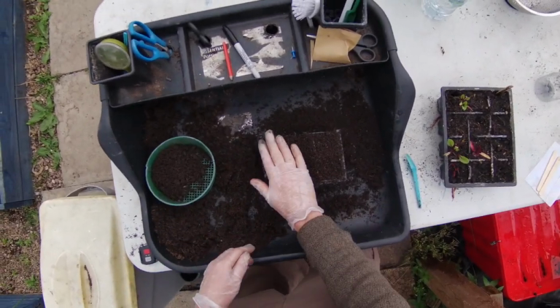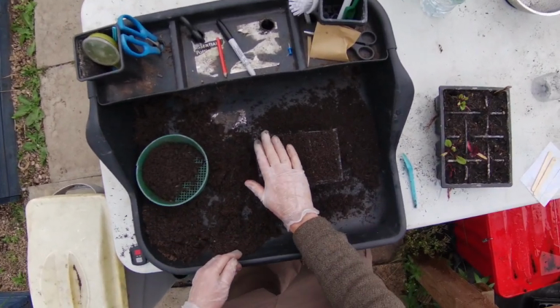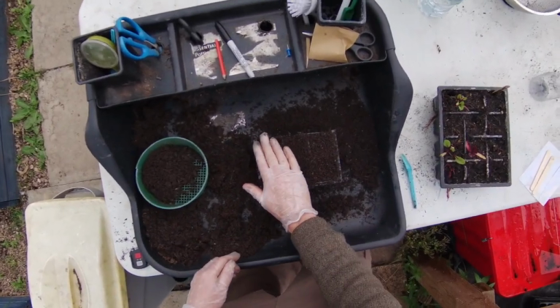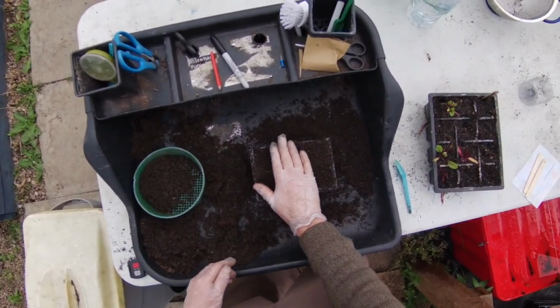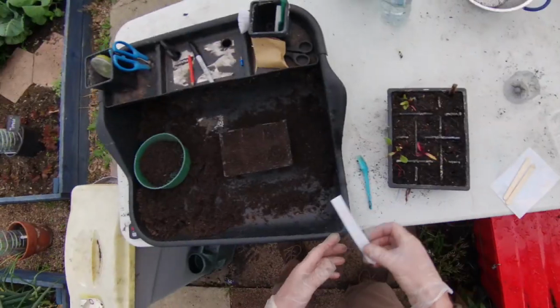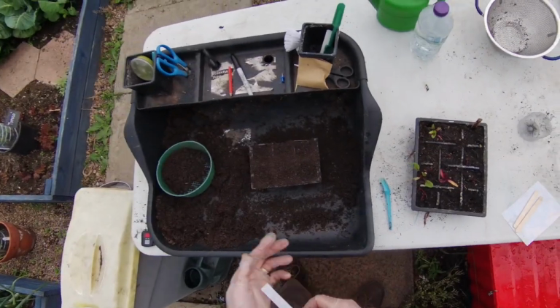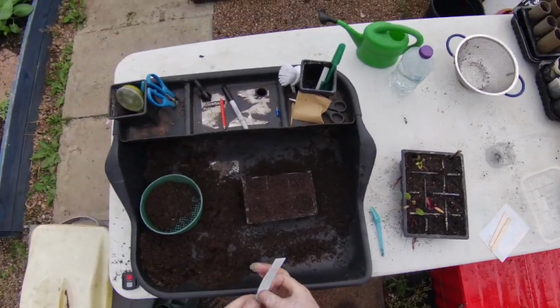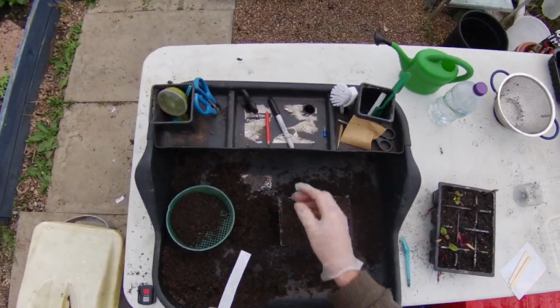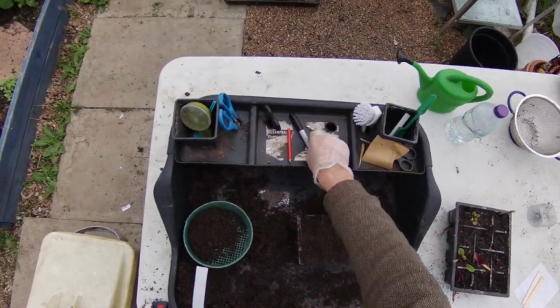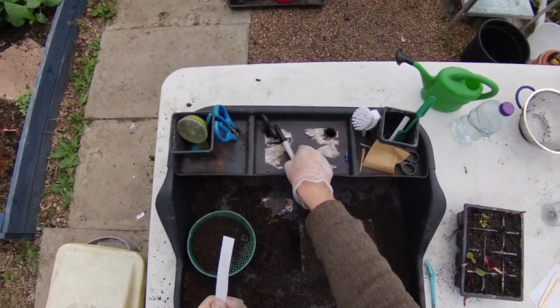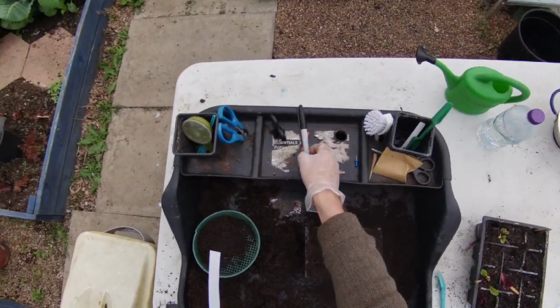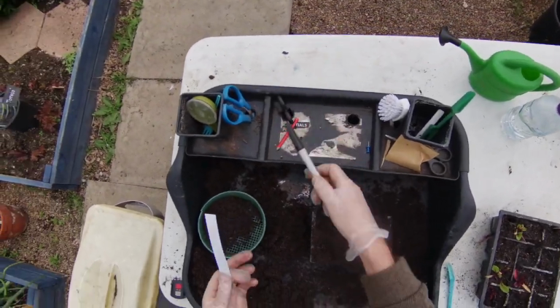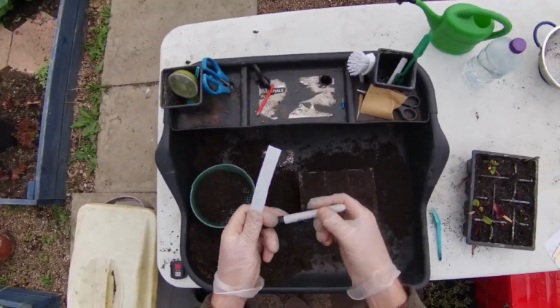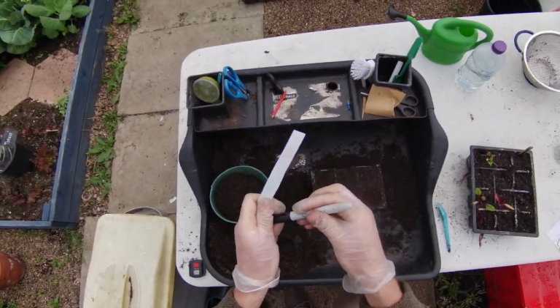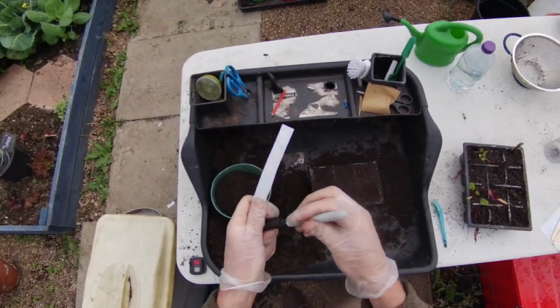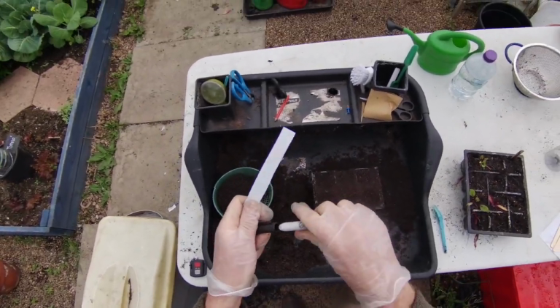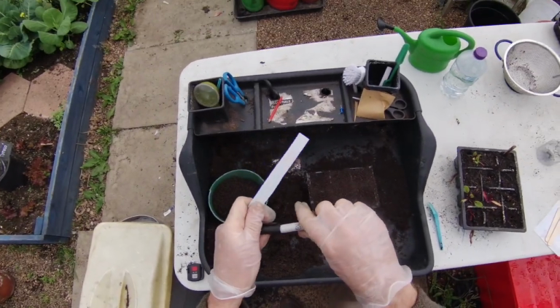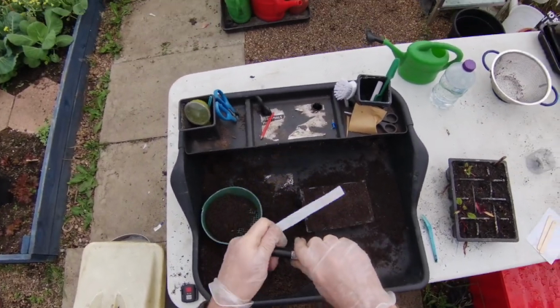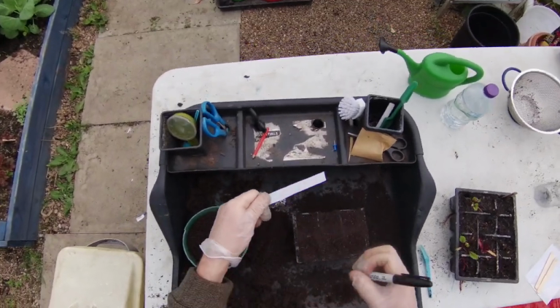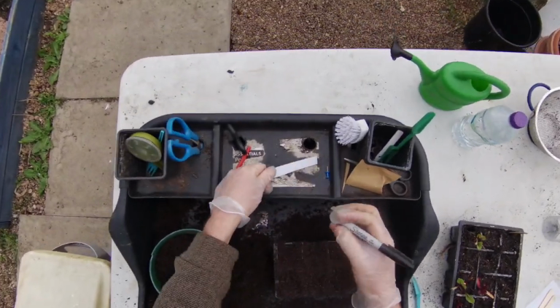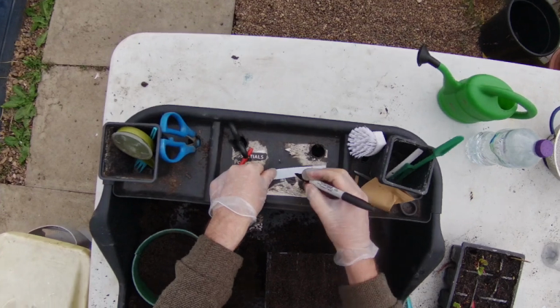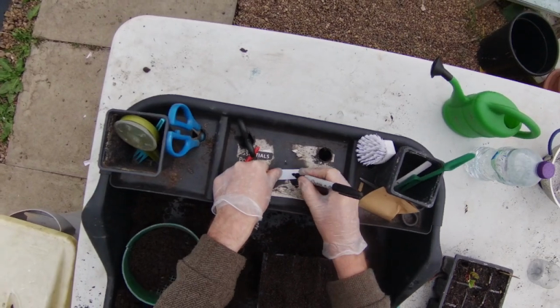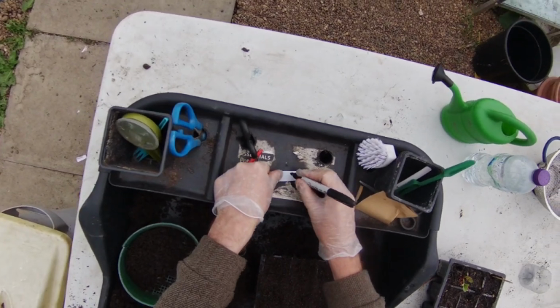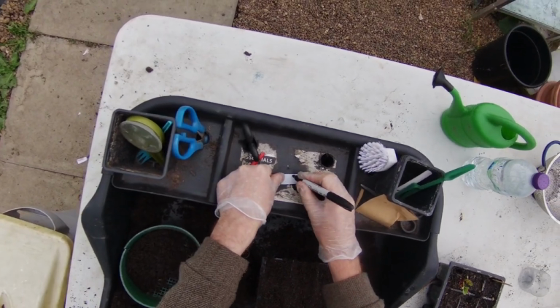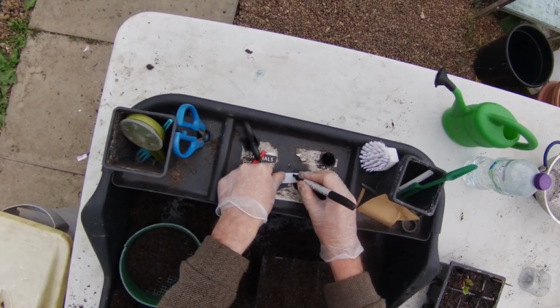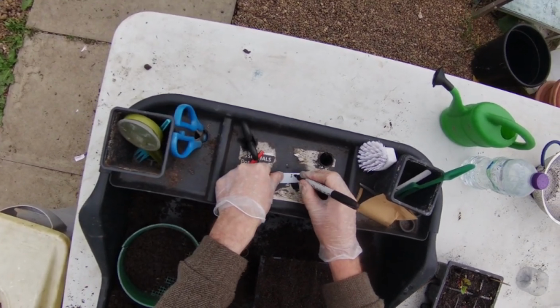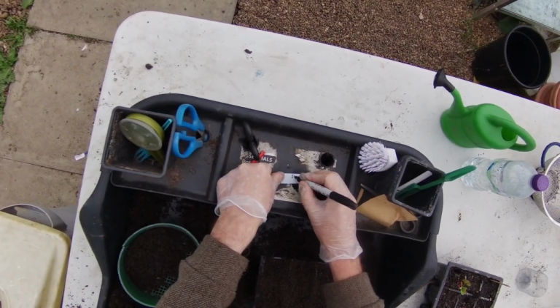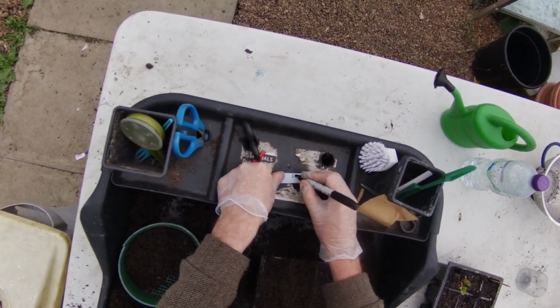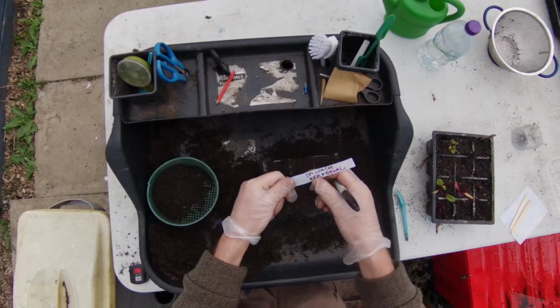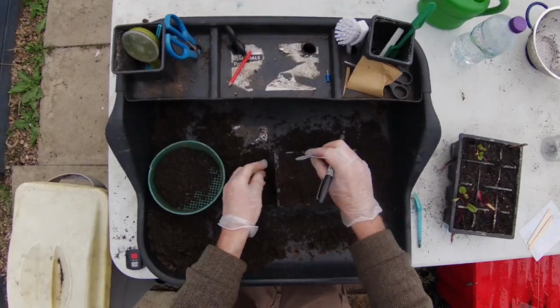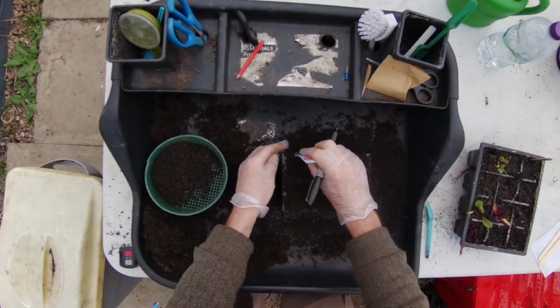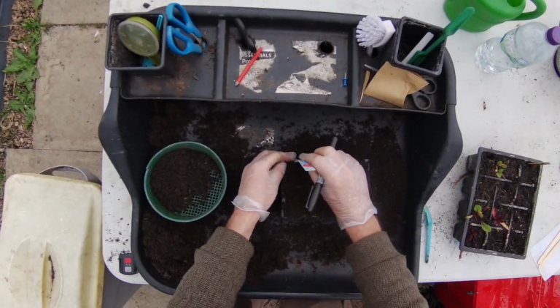Now add your label. Some people also like to add the date, so if they do a lot of sowing they can tell if something hasn't germinated and it's been too long.